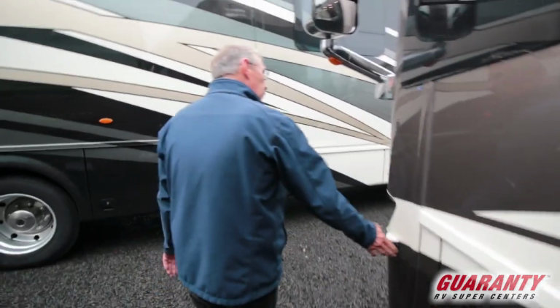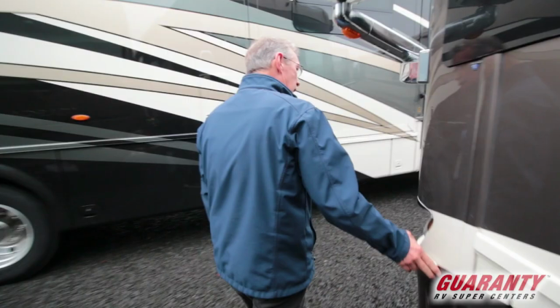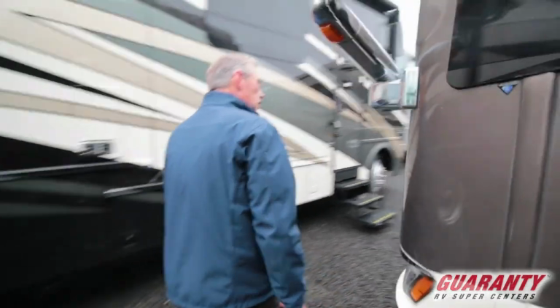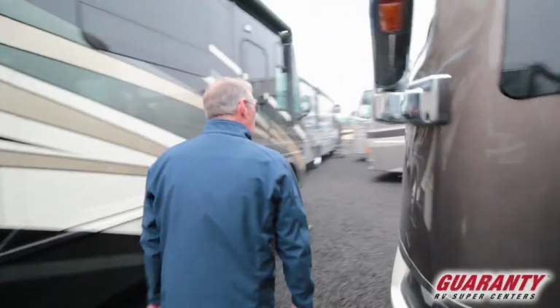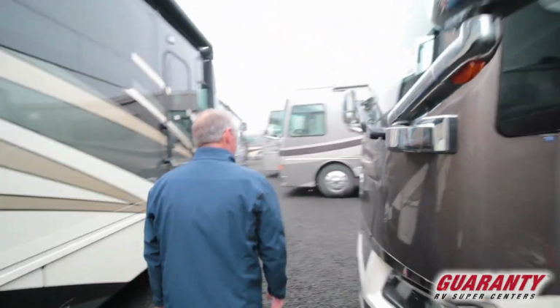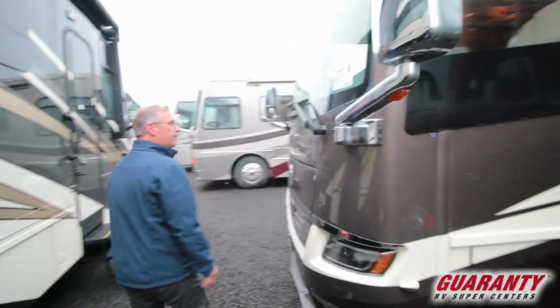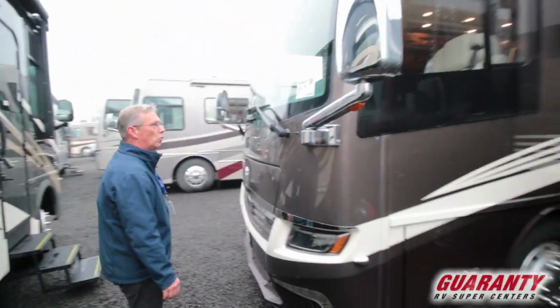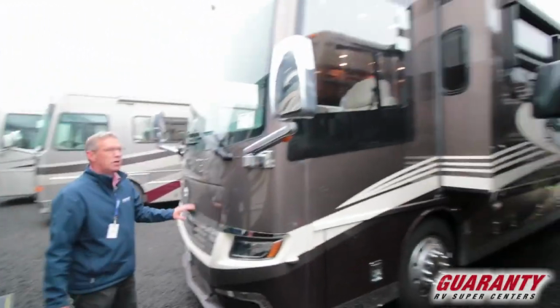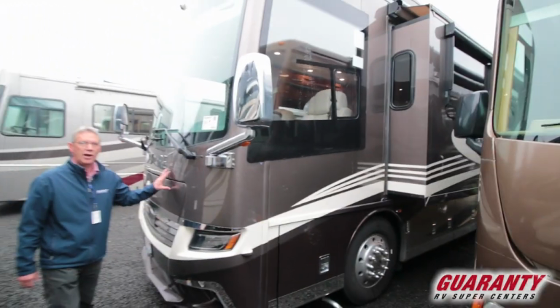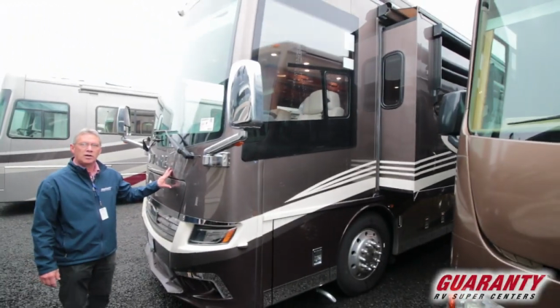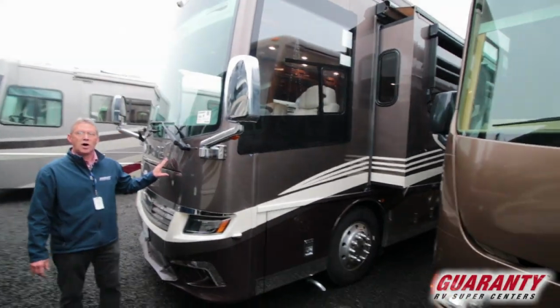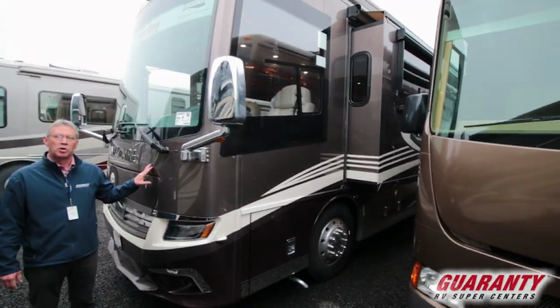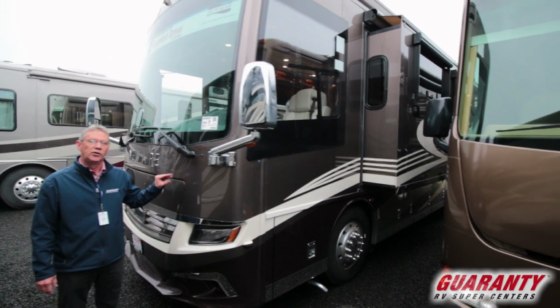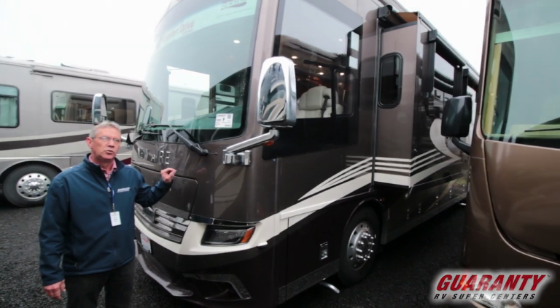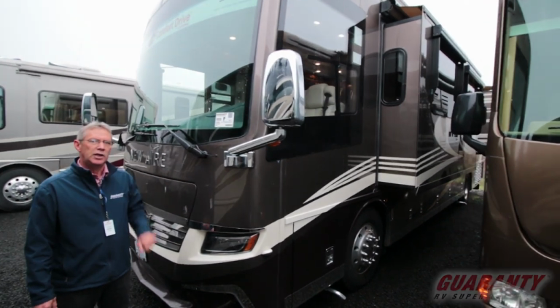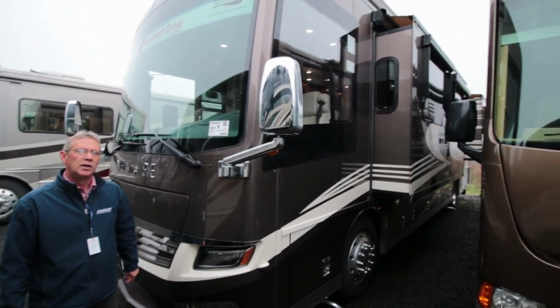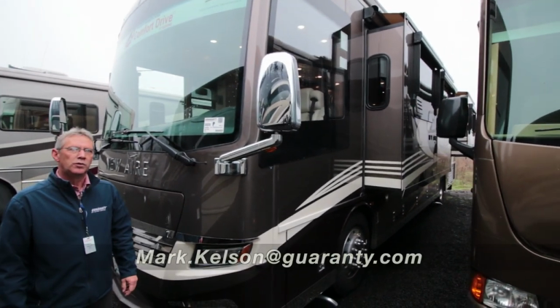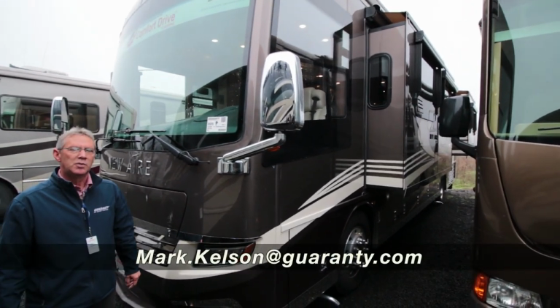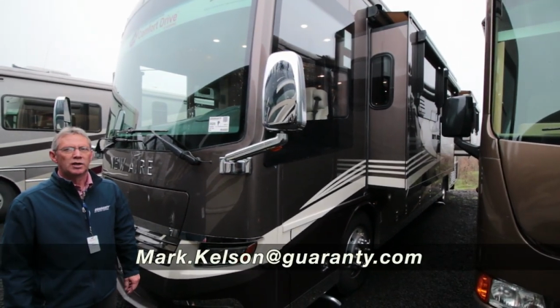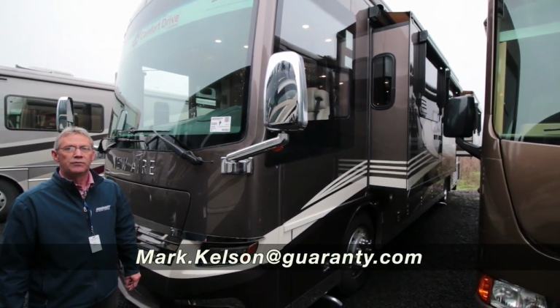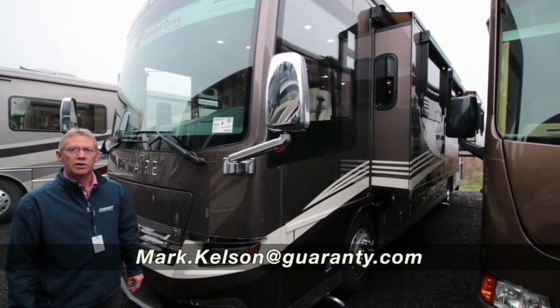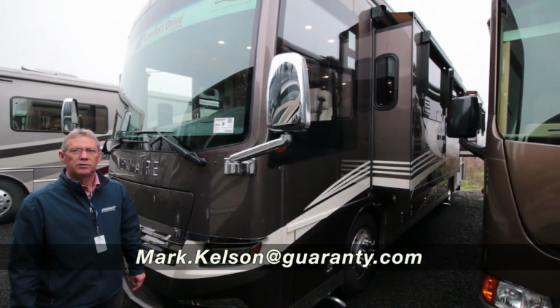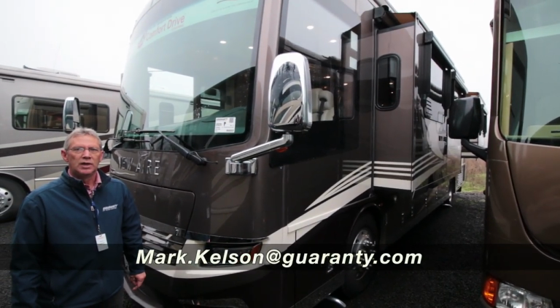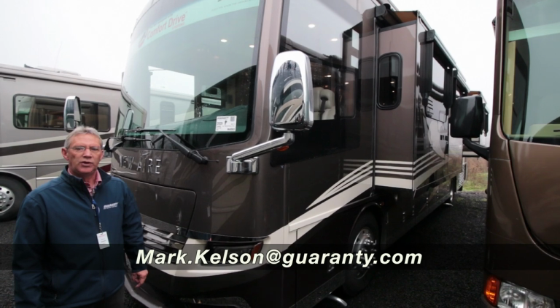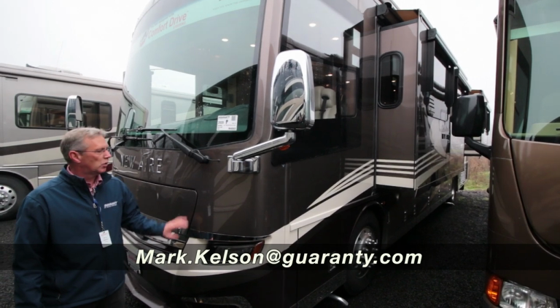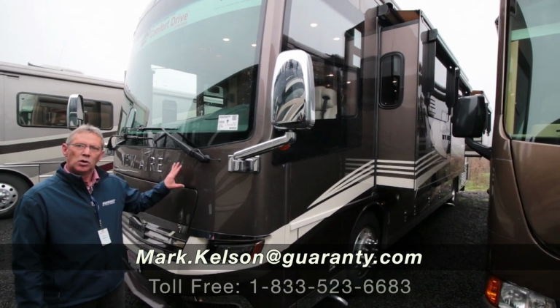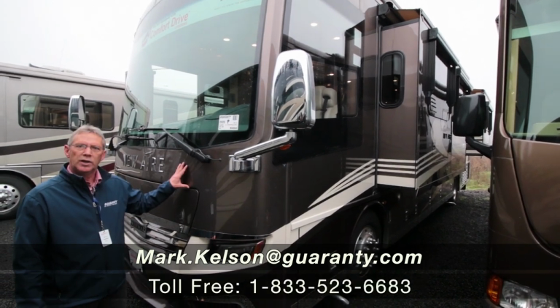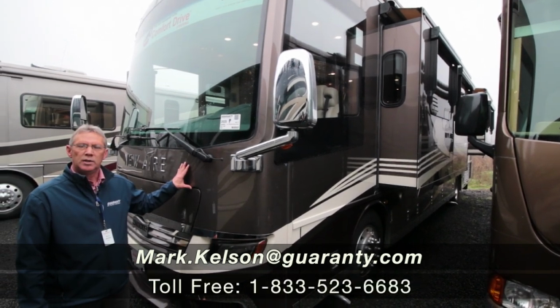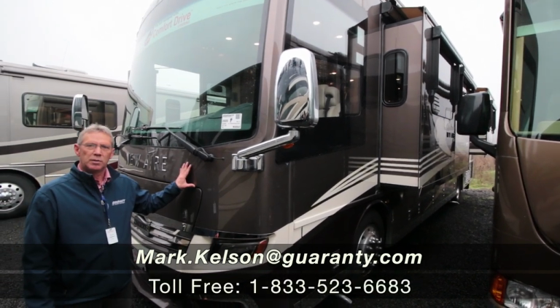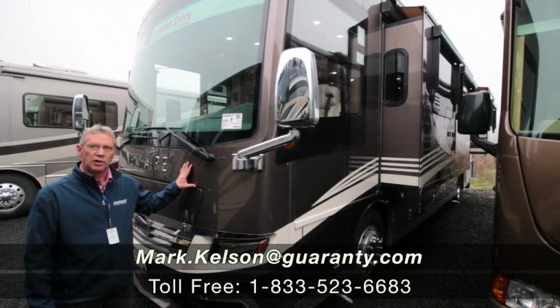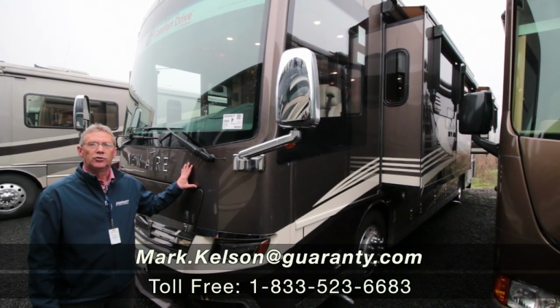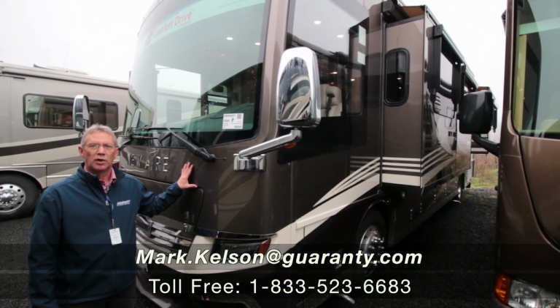Side cameras, 35-41 New Air, hot off the presses, 2020. Beautiful coach. My name is Mark Kelson, 541-285-8791 or the number at the bottom of your screen. Thank you so much for watching.